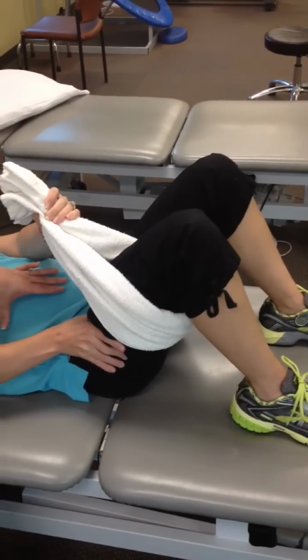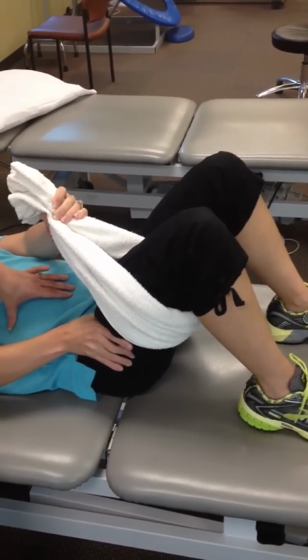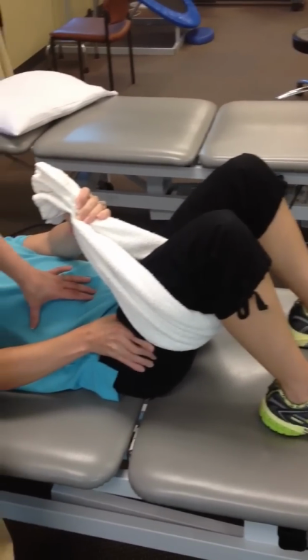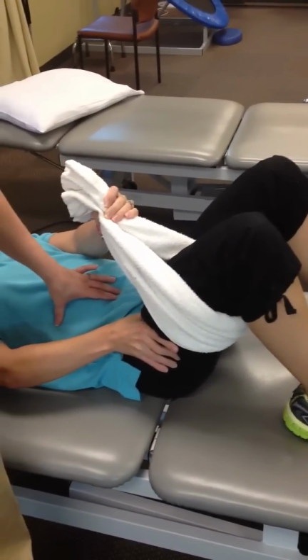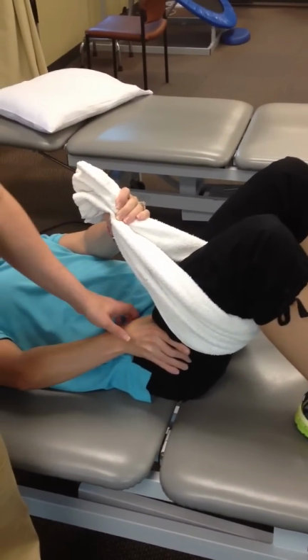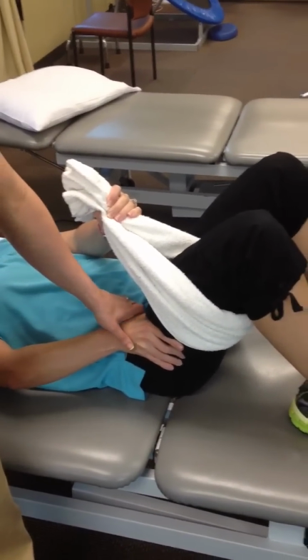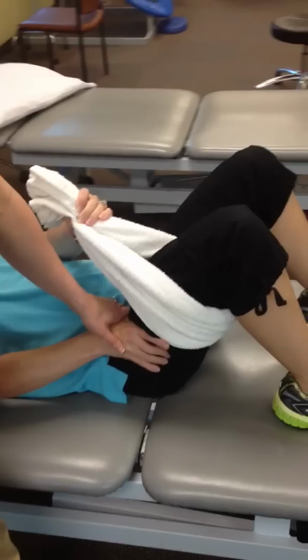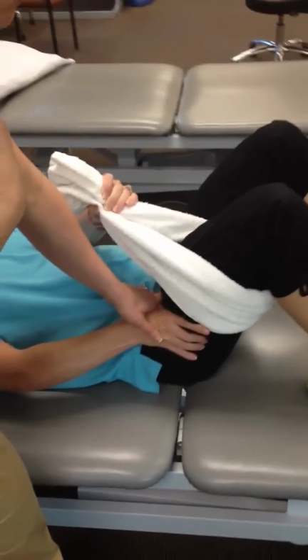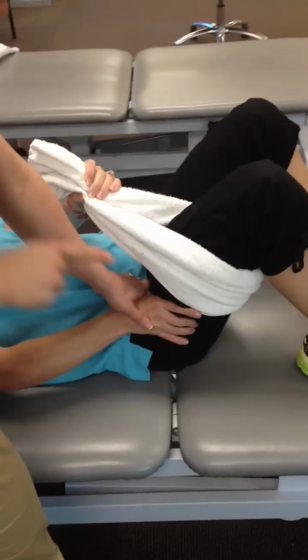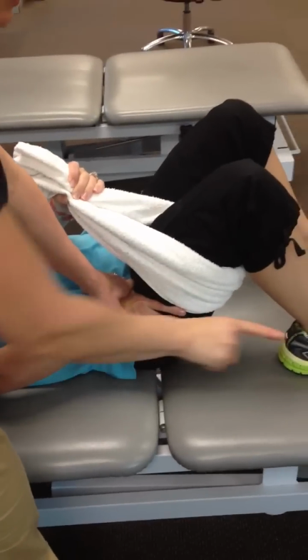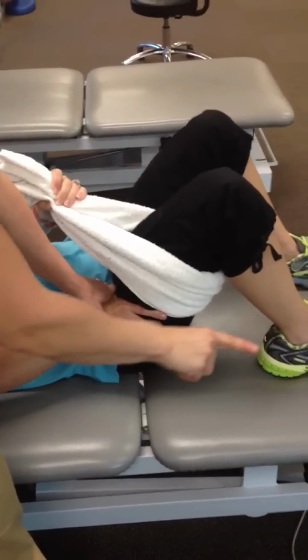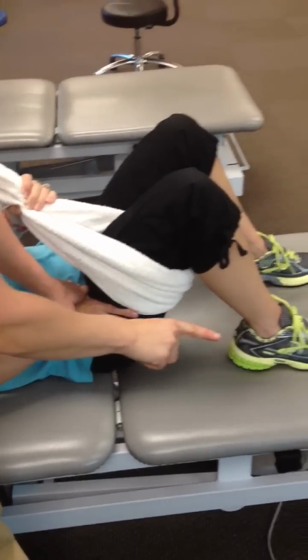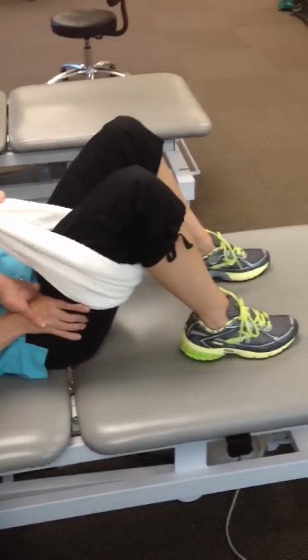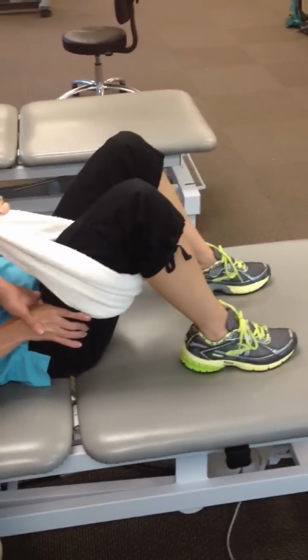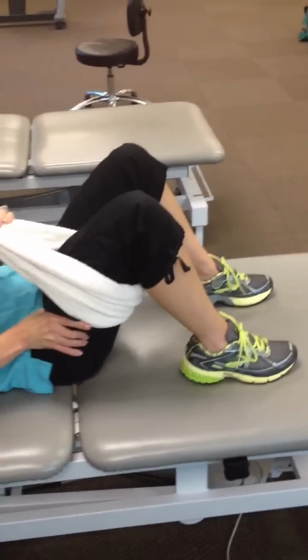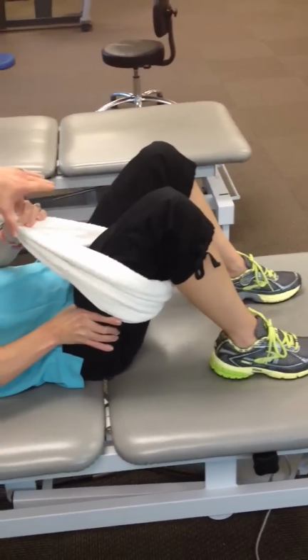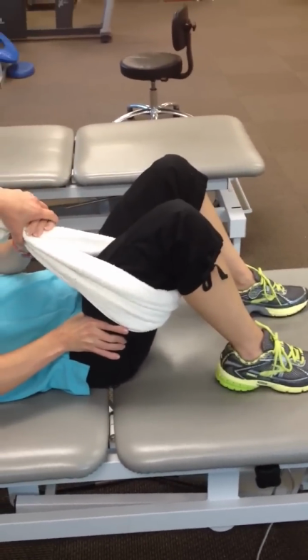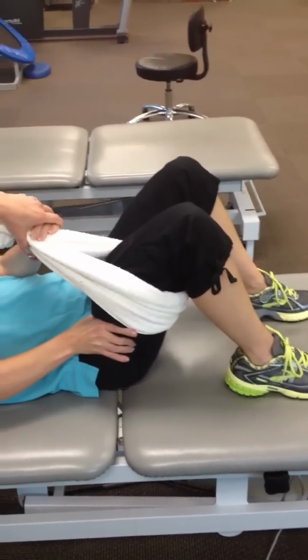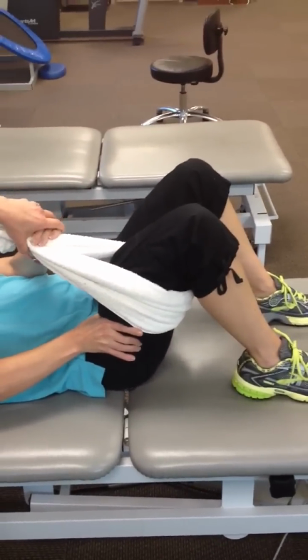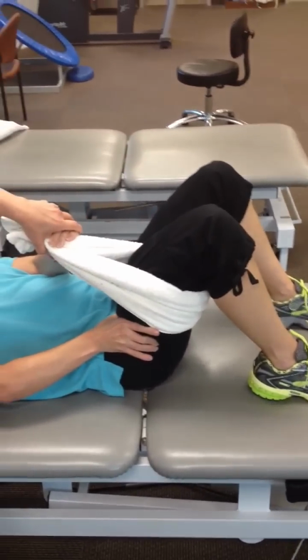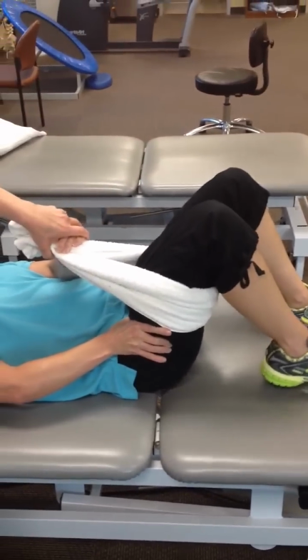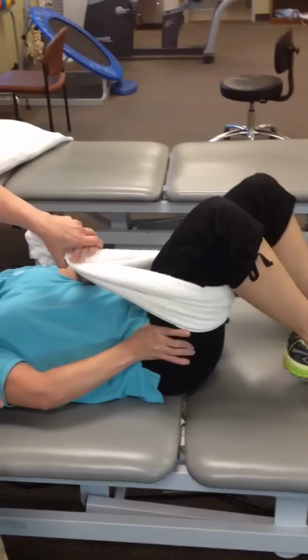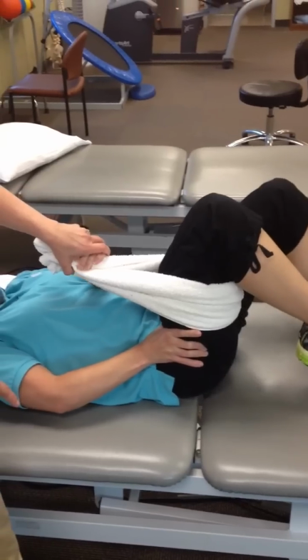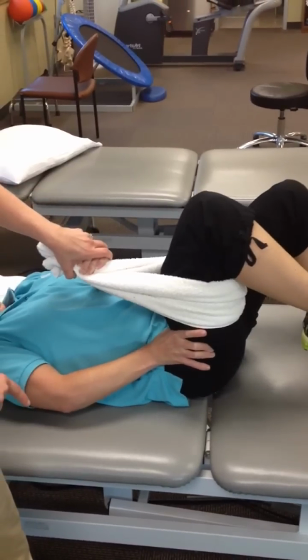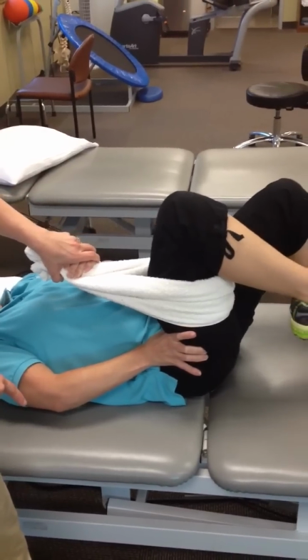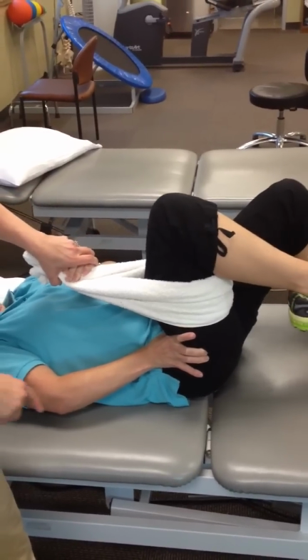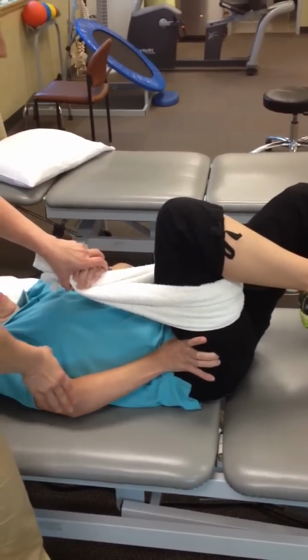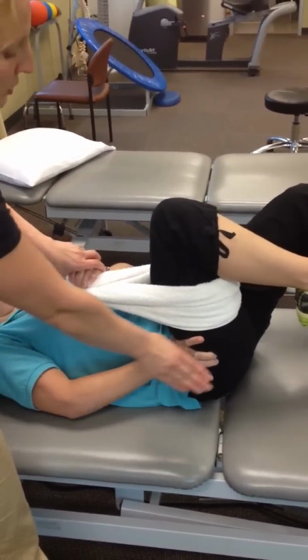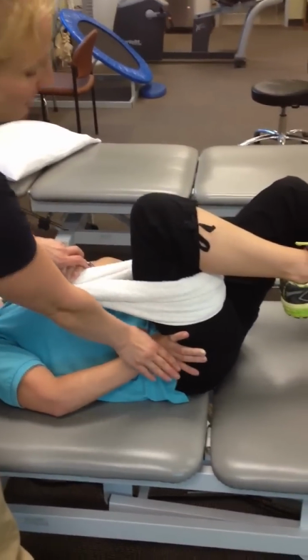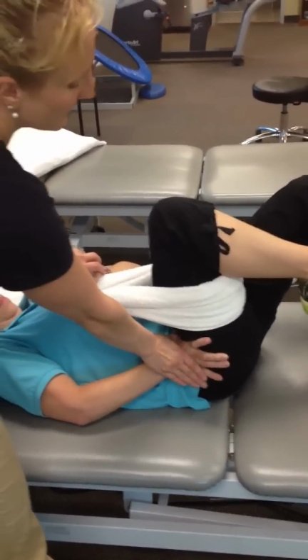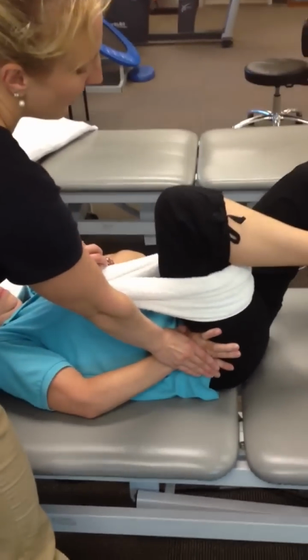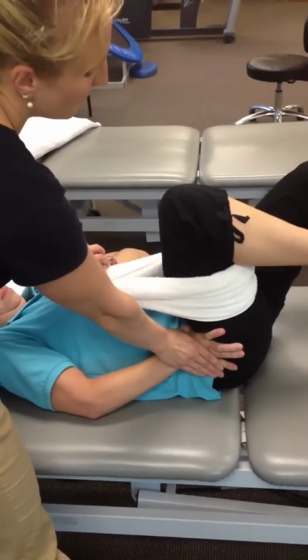Abs are engaged first. She pushes down with her hand to glide that hip down. From there, she uses her left hand to help lift her leg towards her chest, keeping her abs engaged and pushing that socket down.